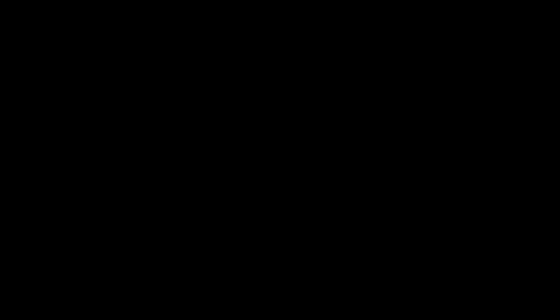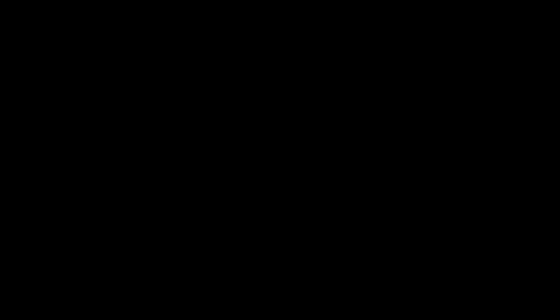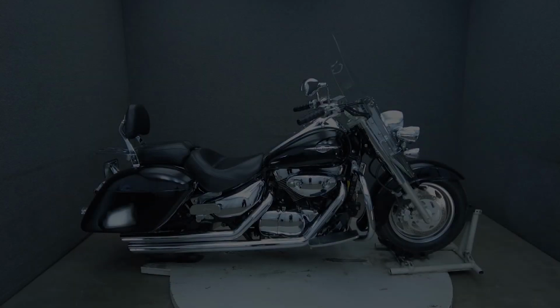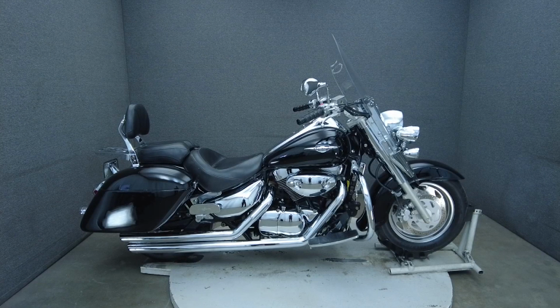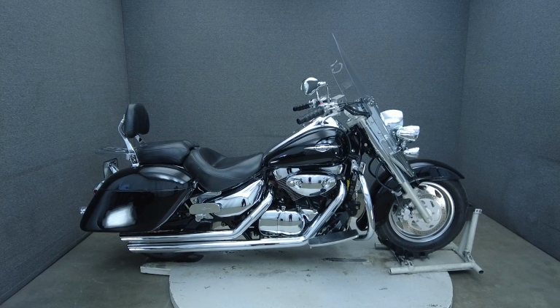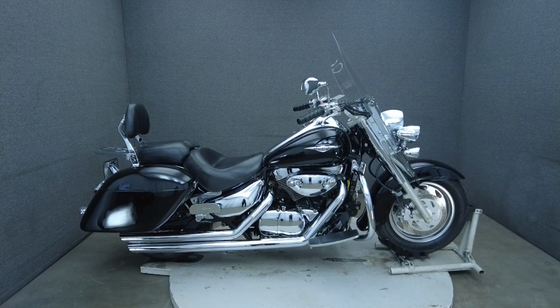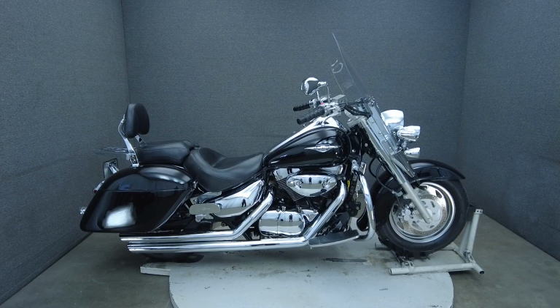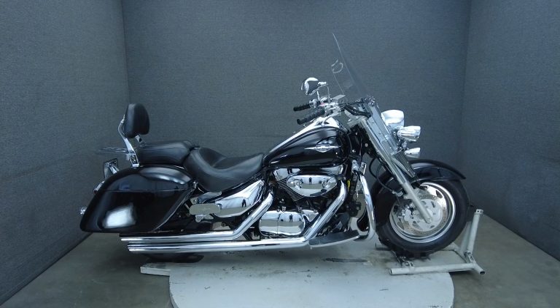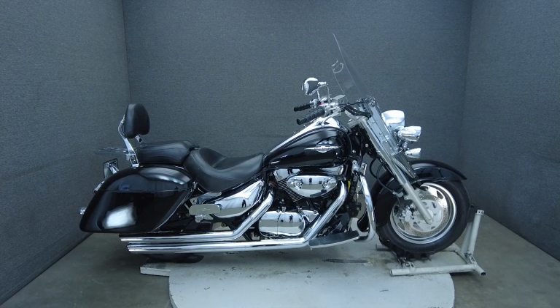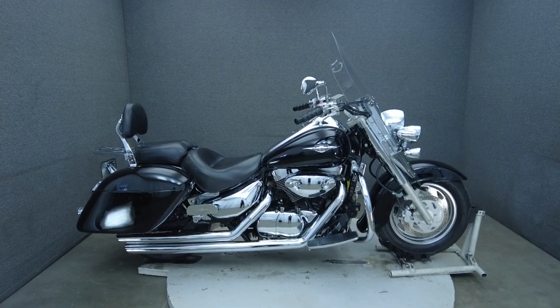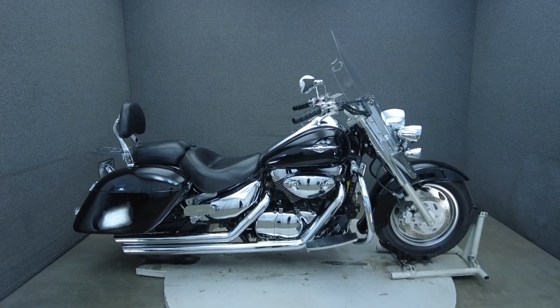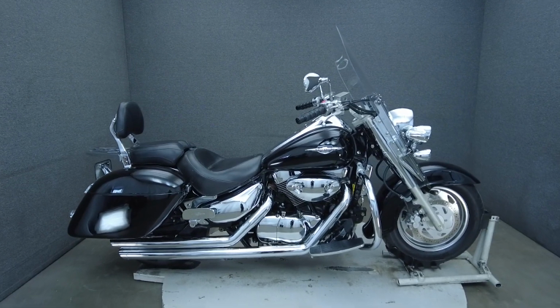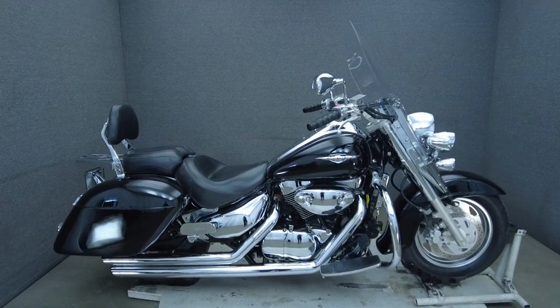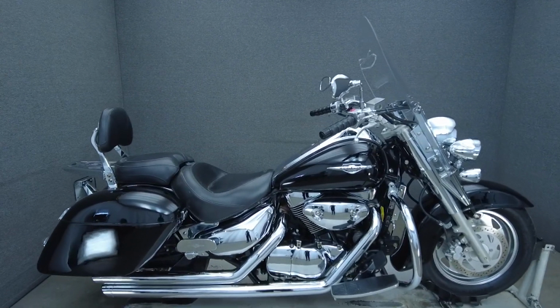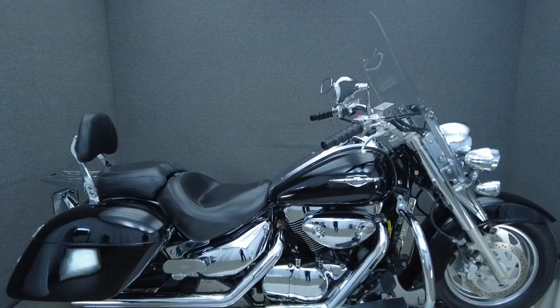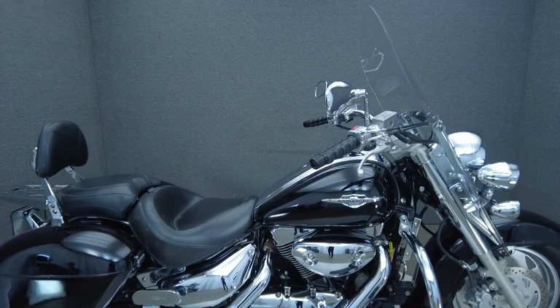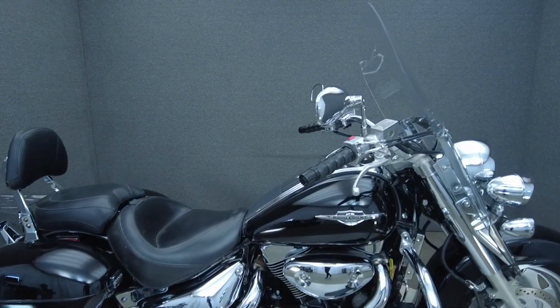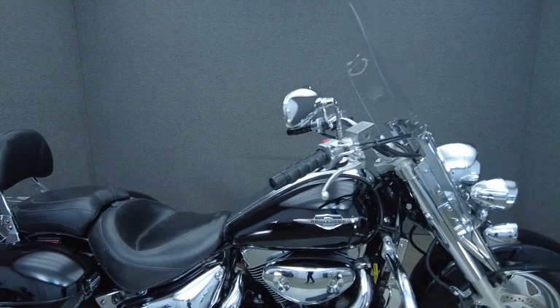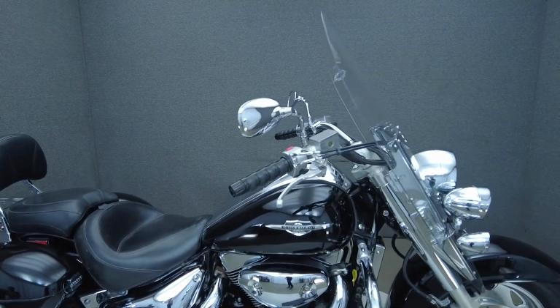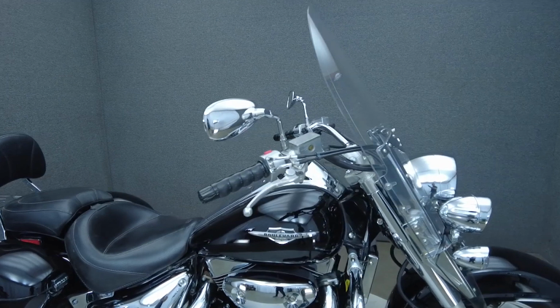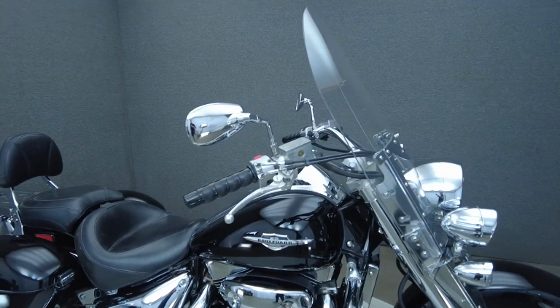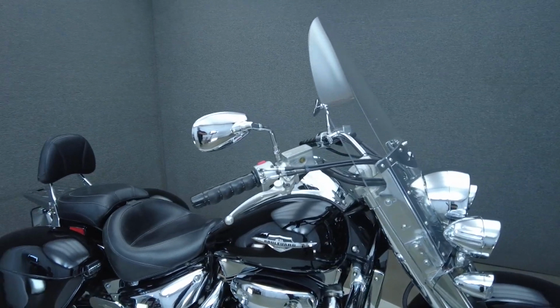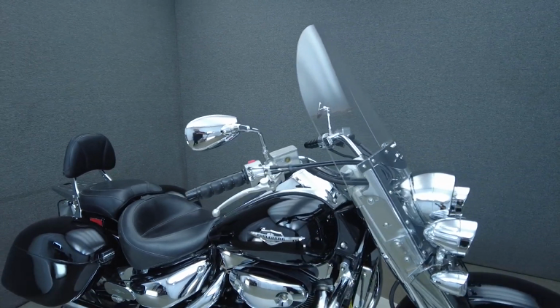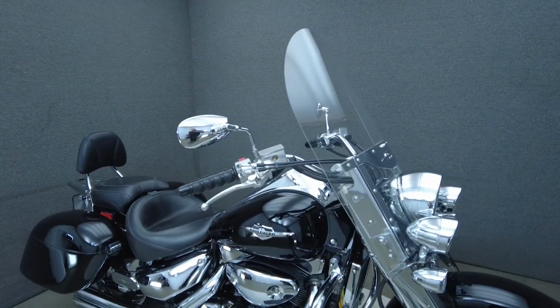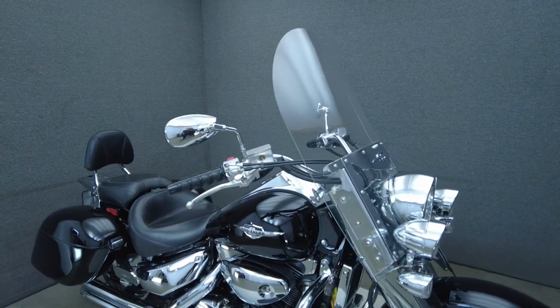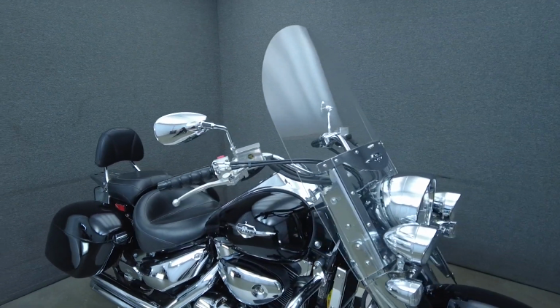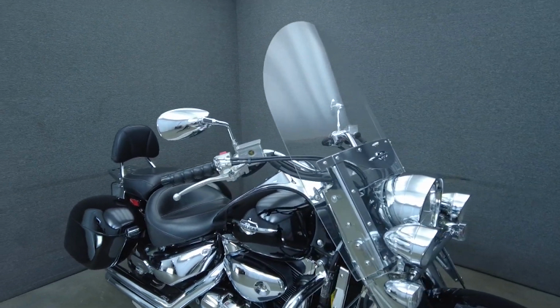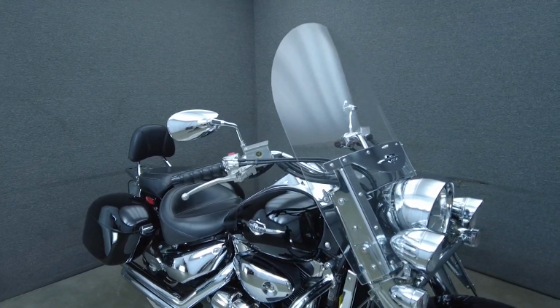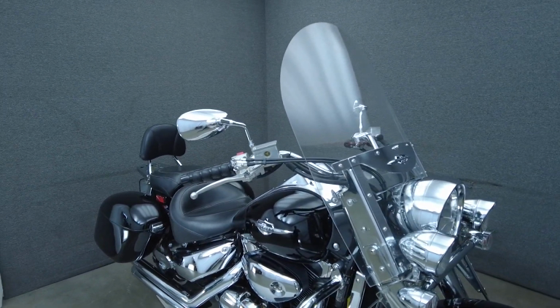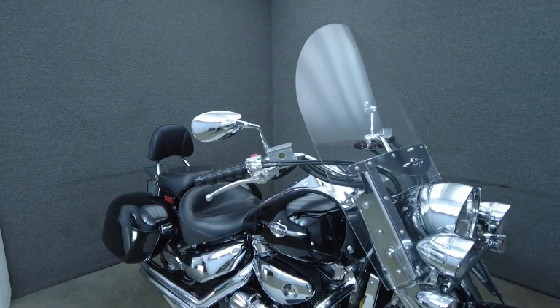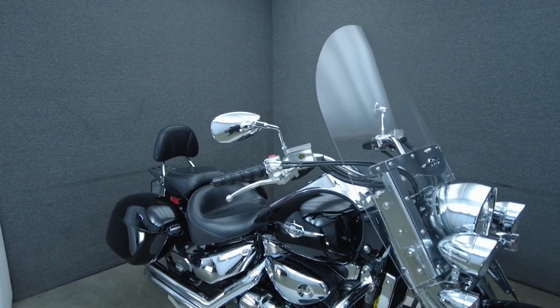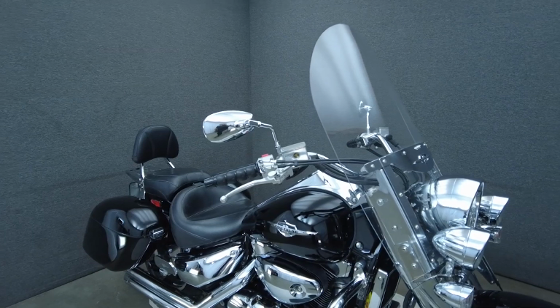Hey everyone, this is Keegan from National Power Sports. This 2005 Suzuki Boulevard Tour with 29,547 miles passes New Hampshire State Inspection and runs well.